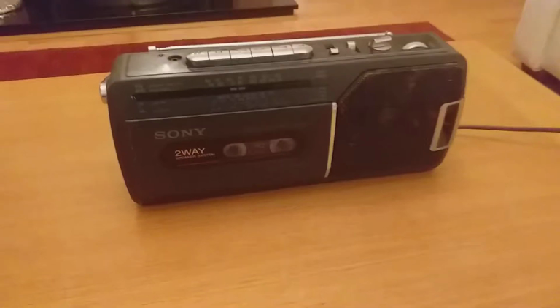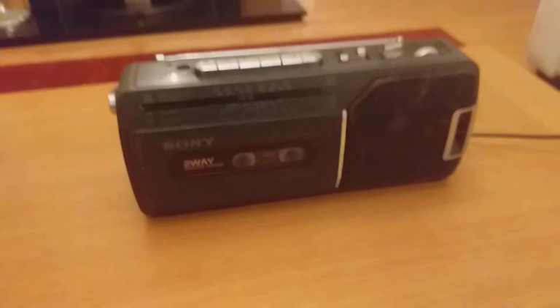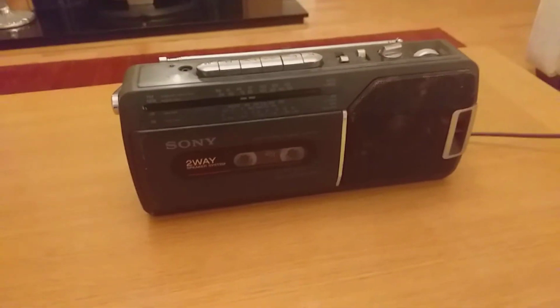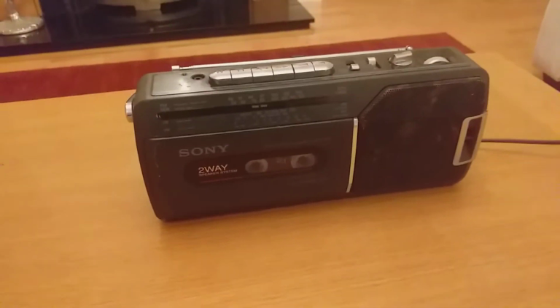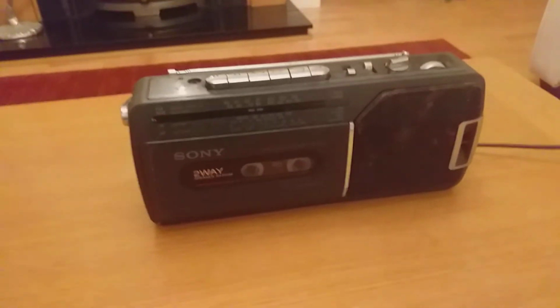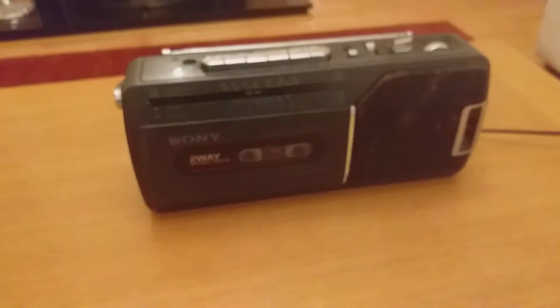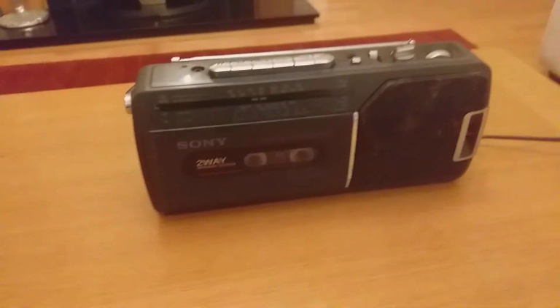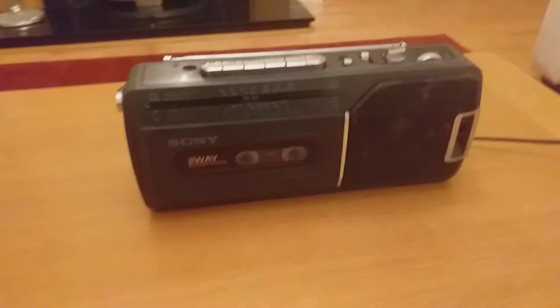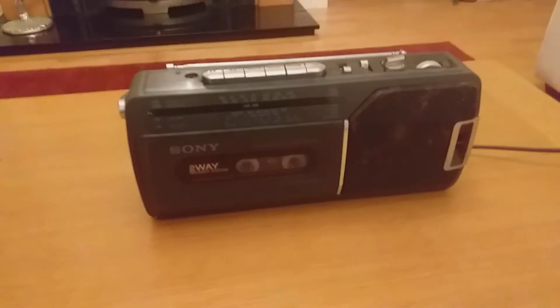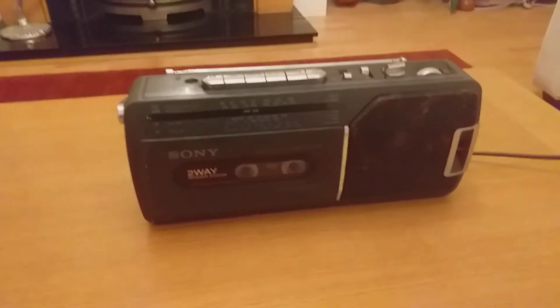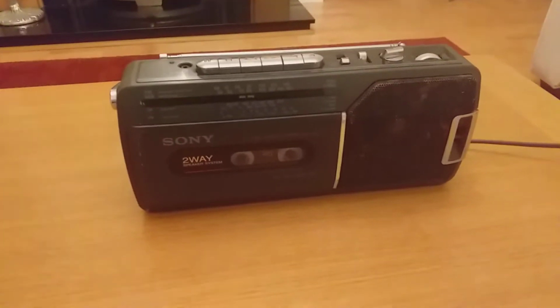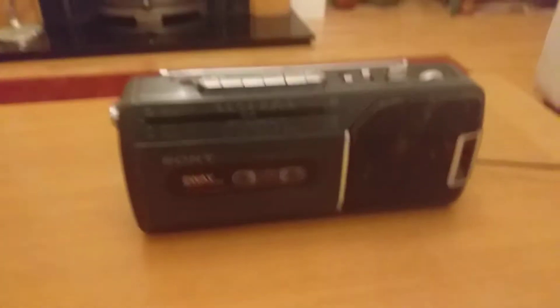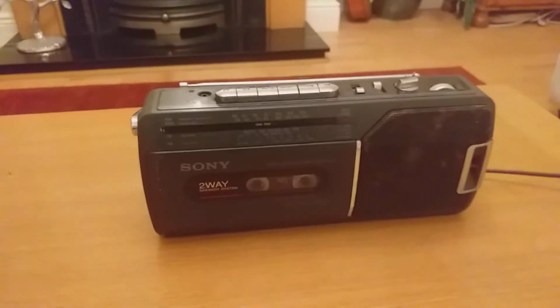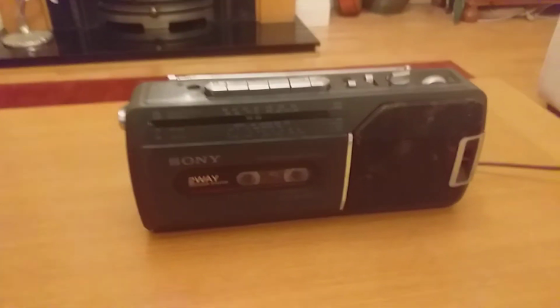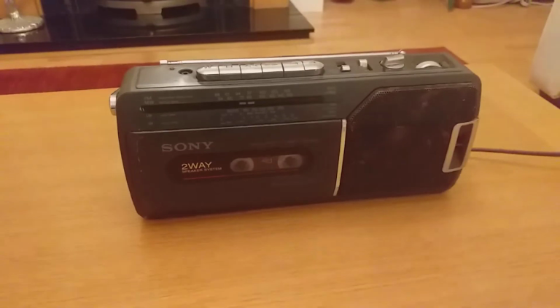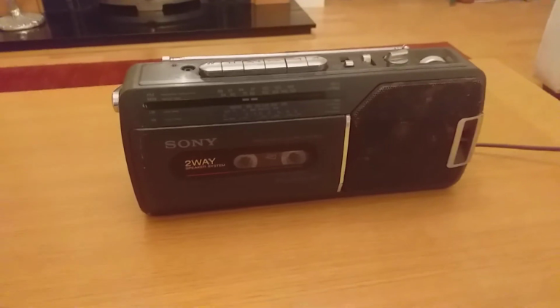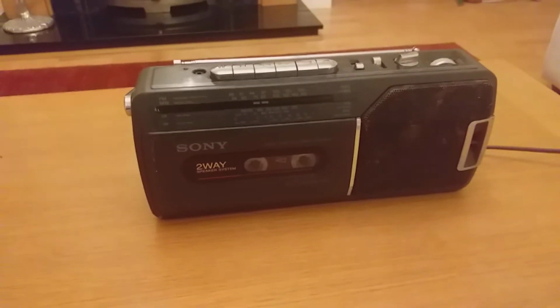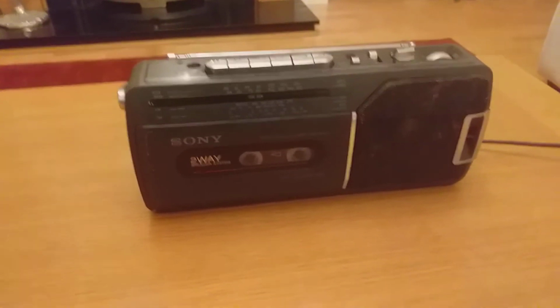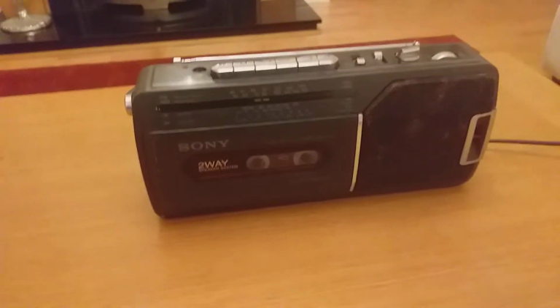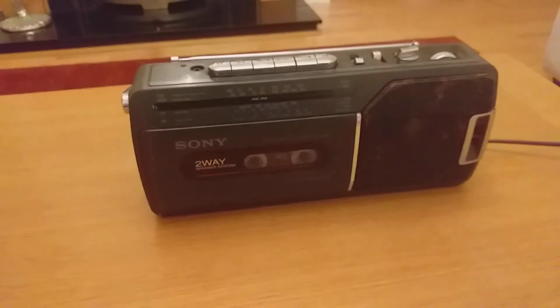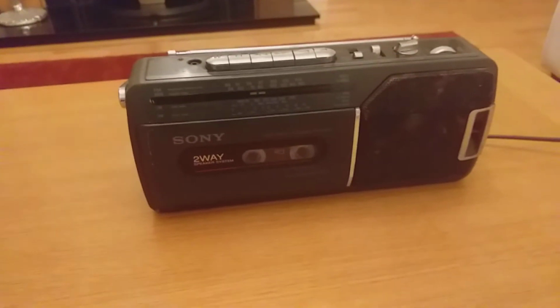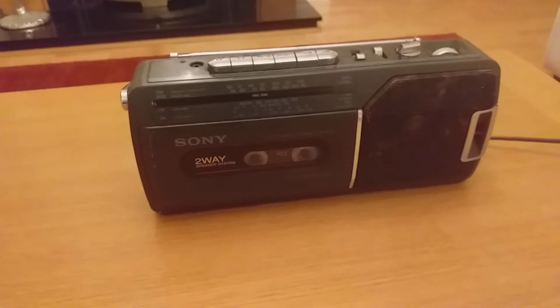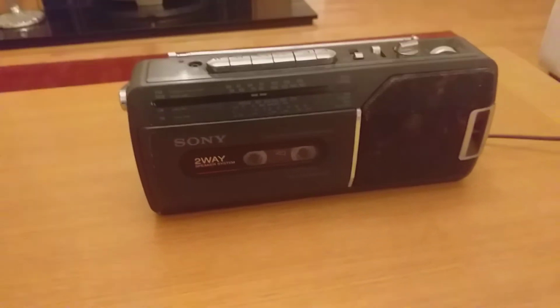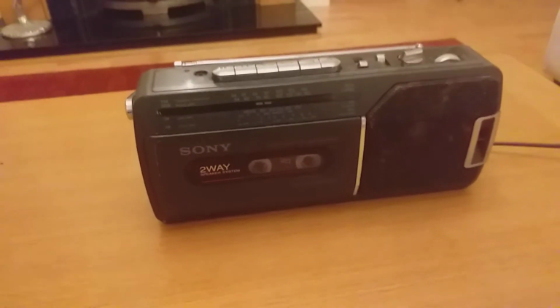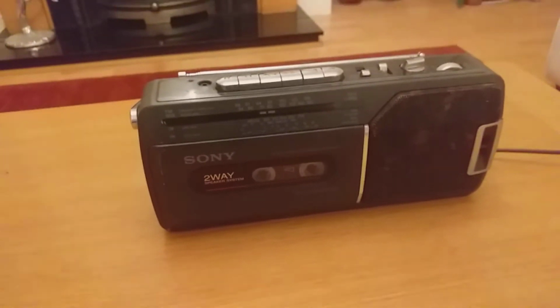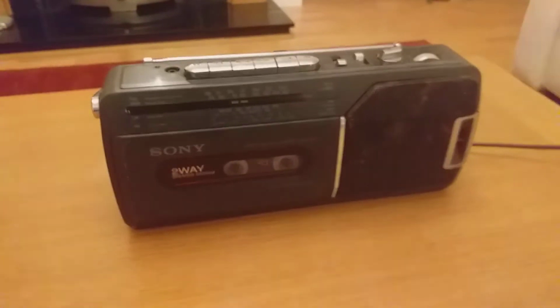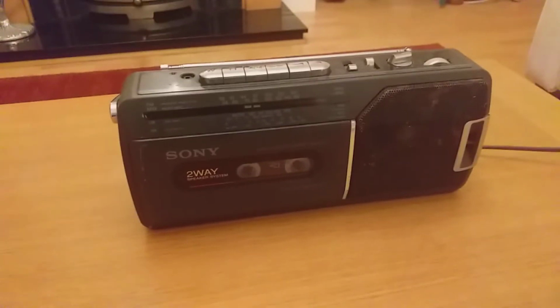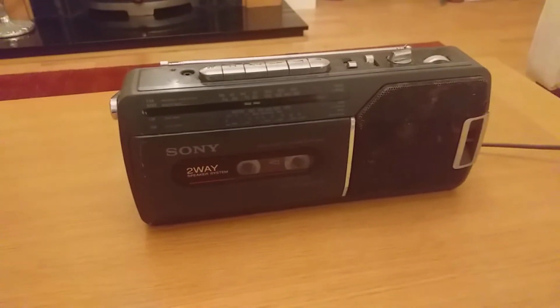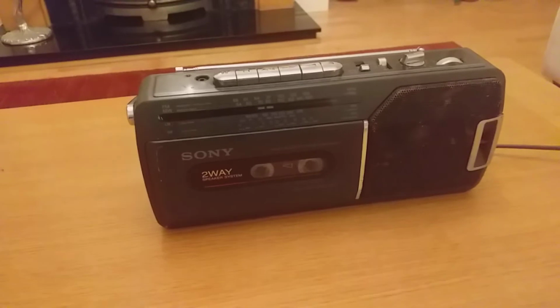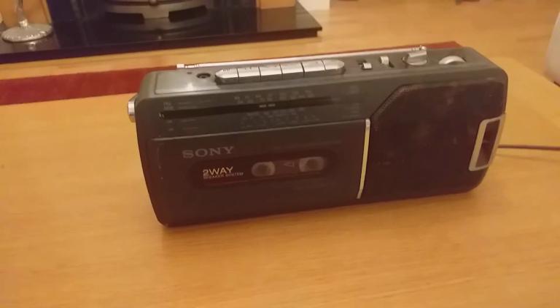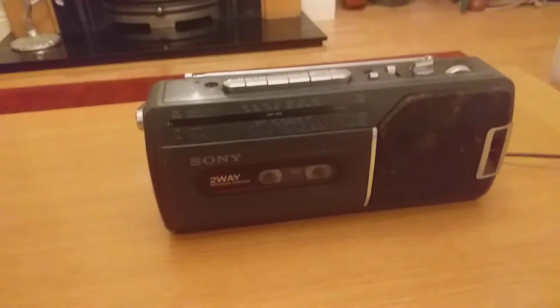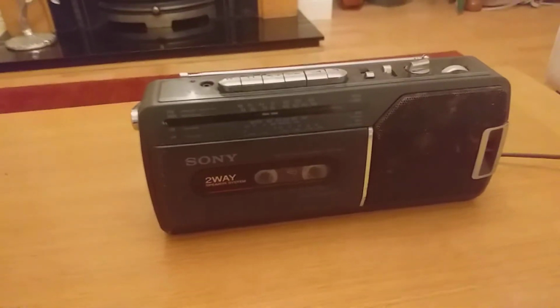How's it going? Welcome back to another video on my channel. Today I have a retro piece of equipment that I'm deciding to do a review on.